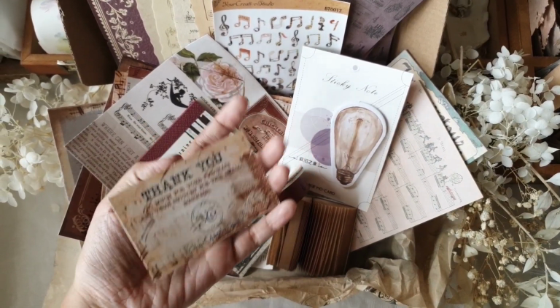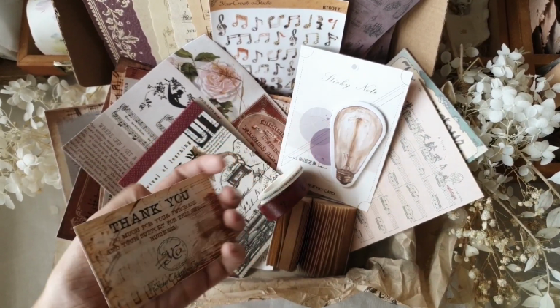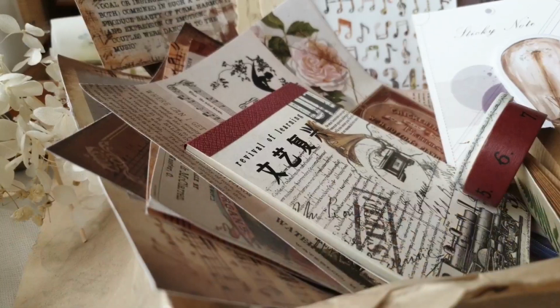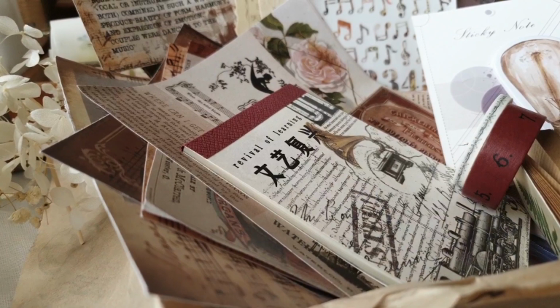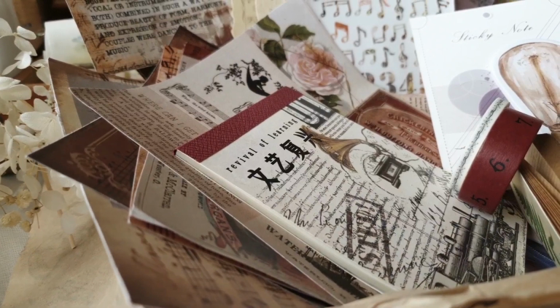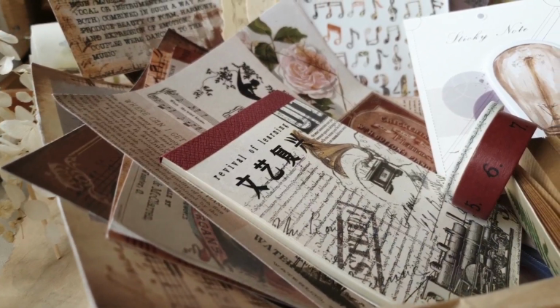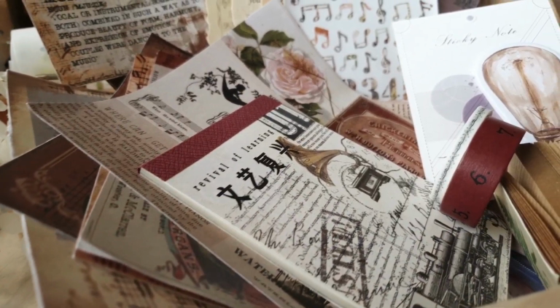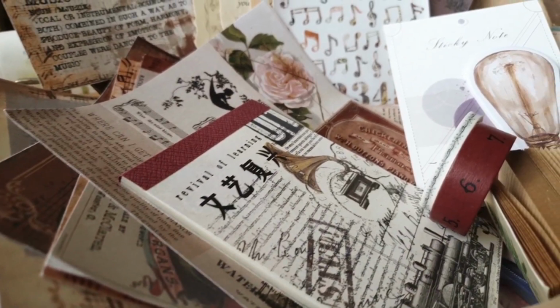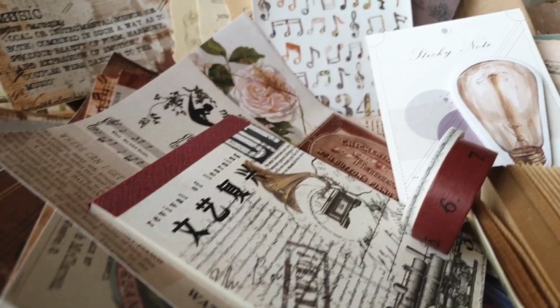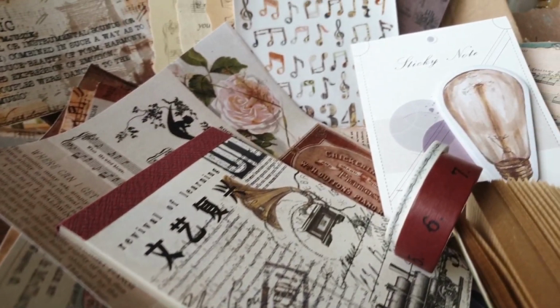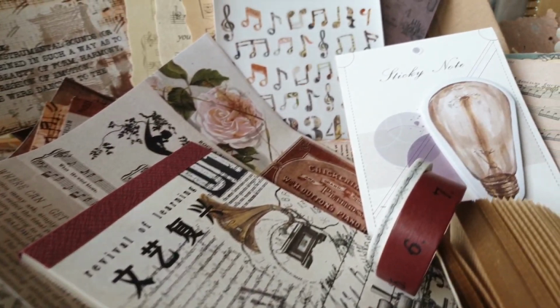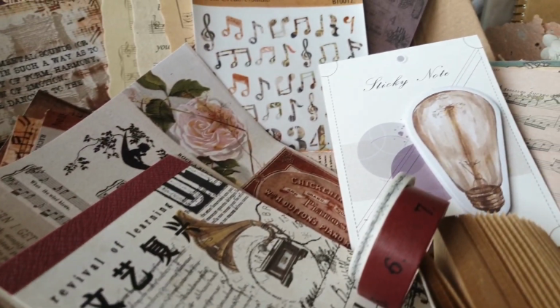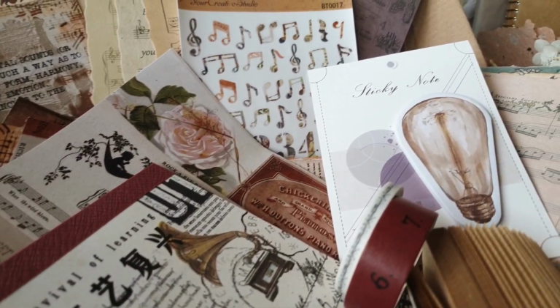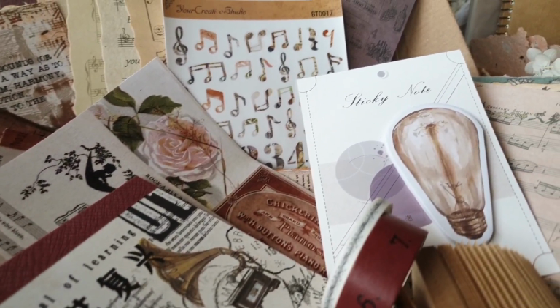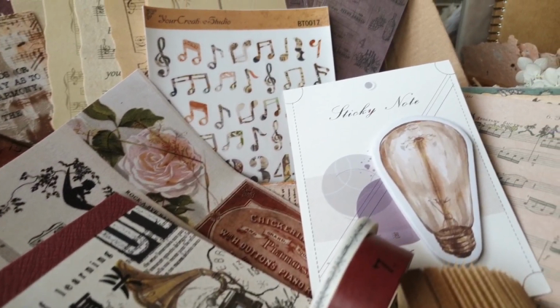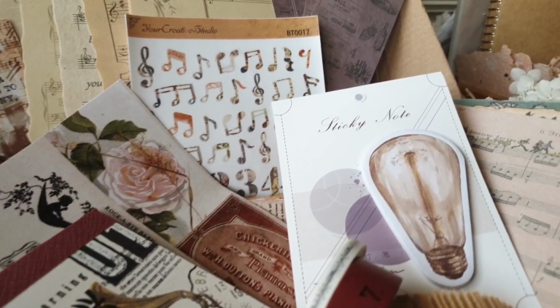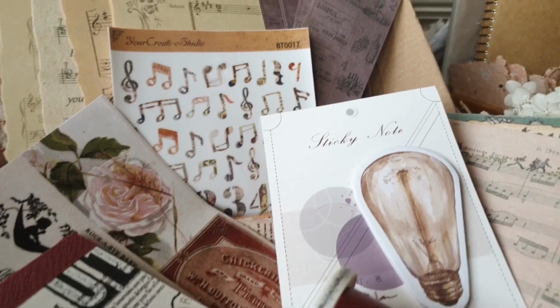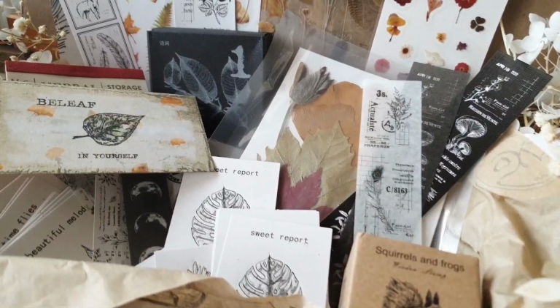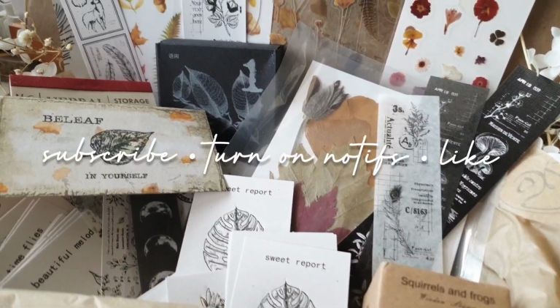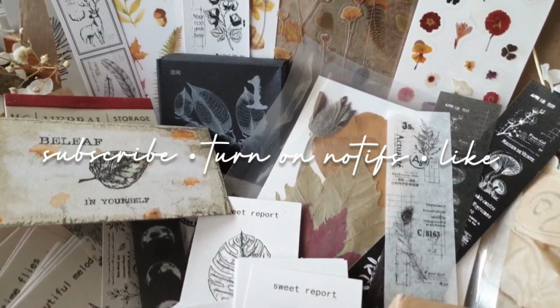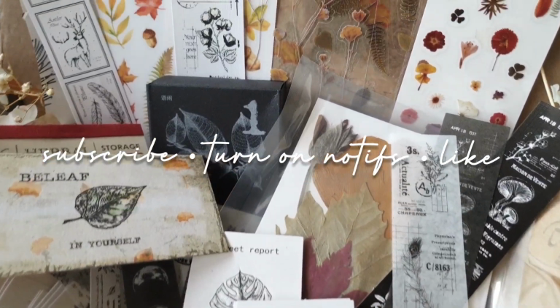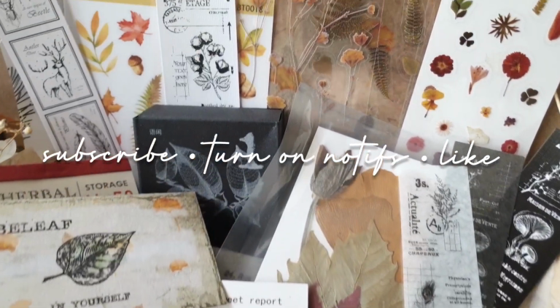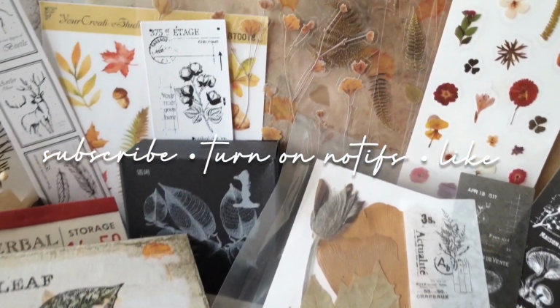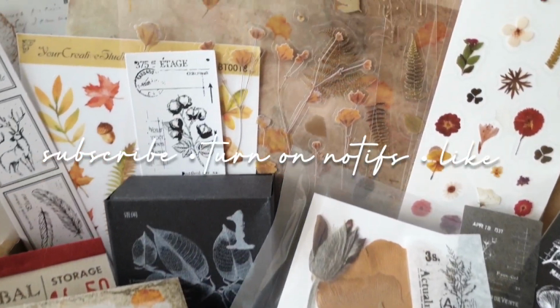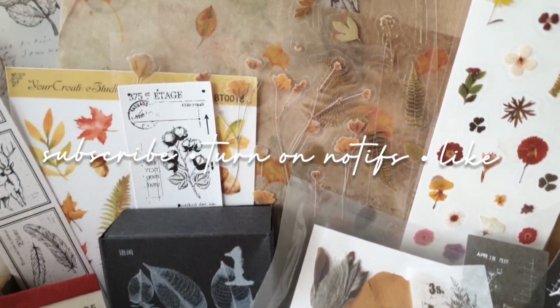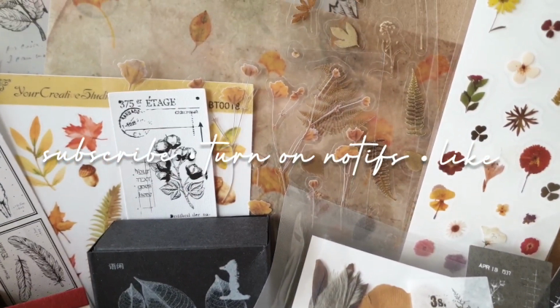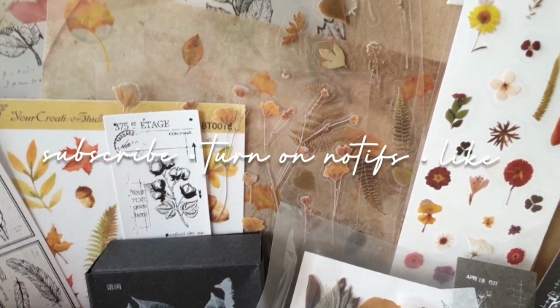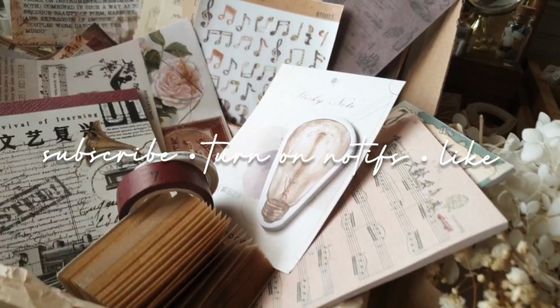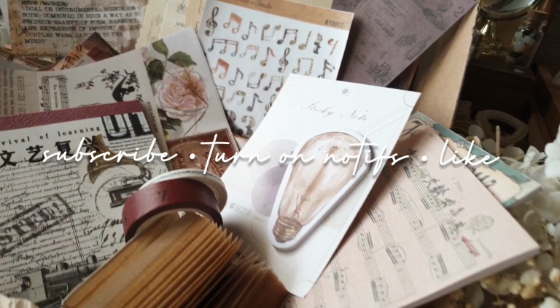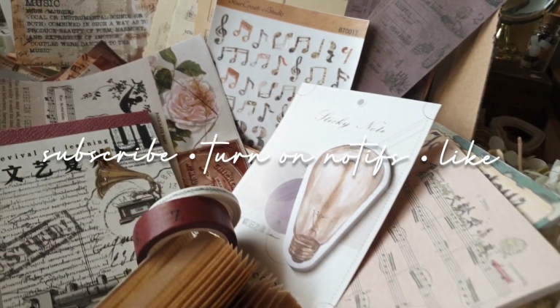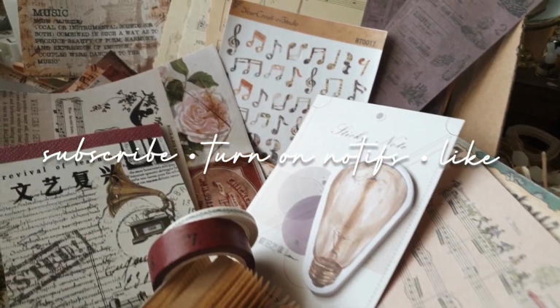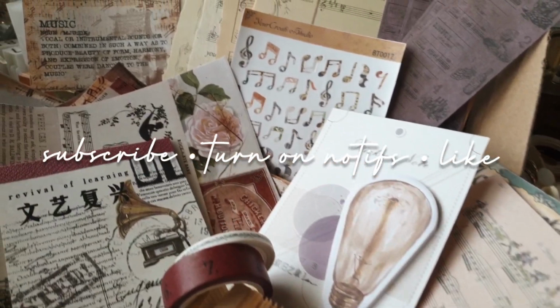I will put the link to their website in case you want to check them out. Before we start the unboxing, may I invite you to click subscribe, turn on notifications, and give this video a thumbs up.